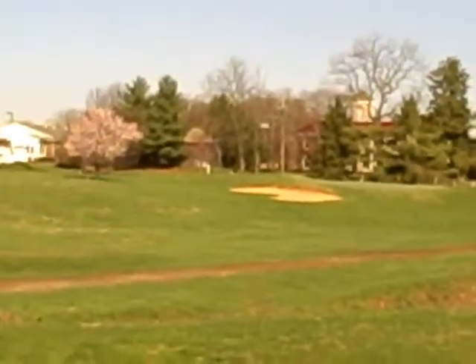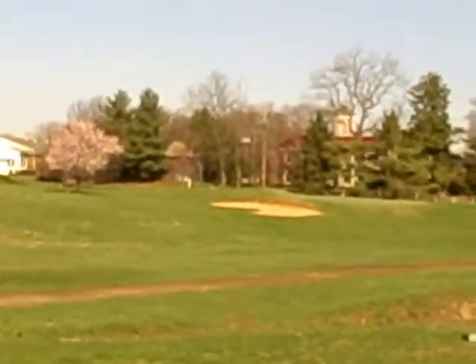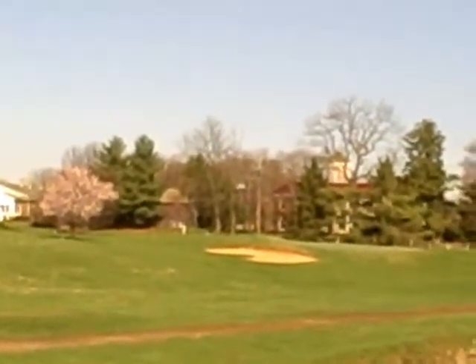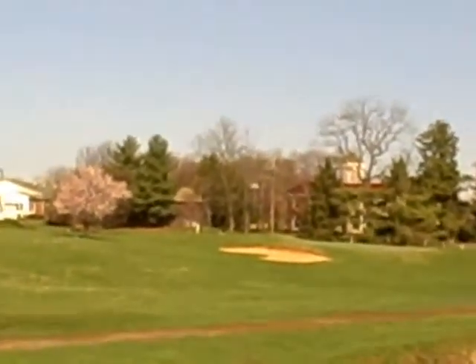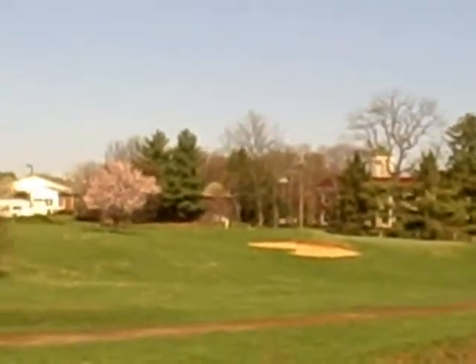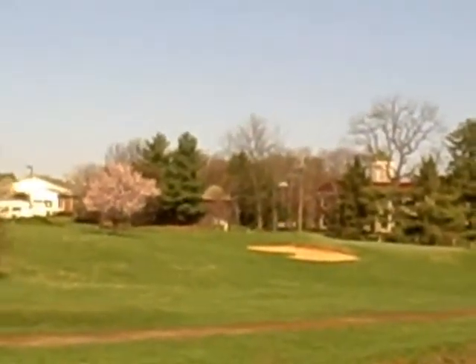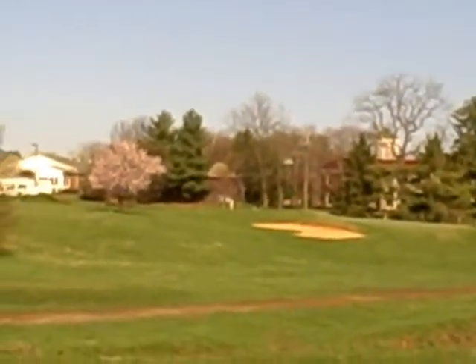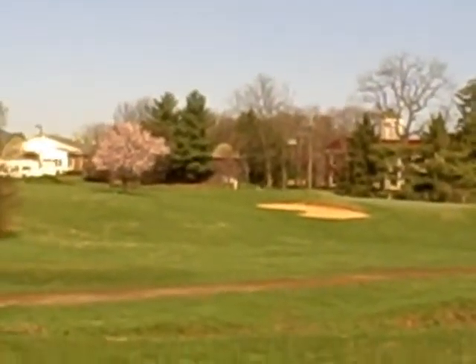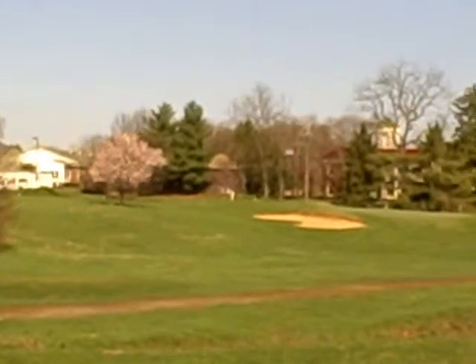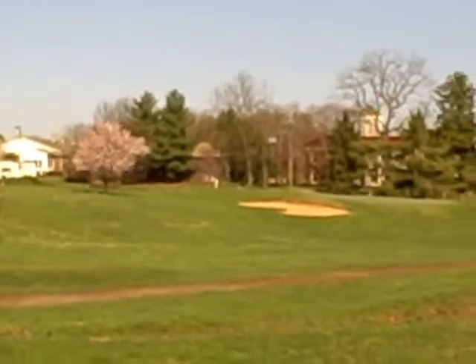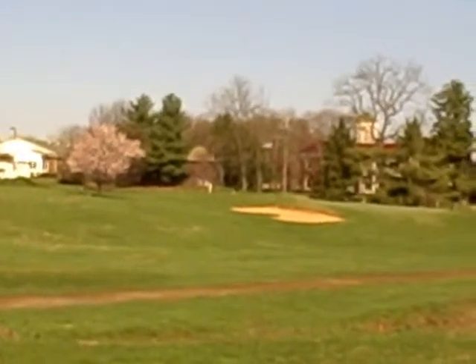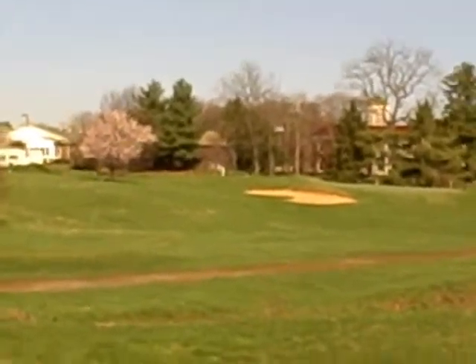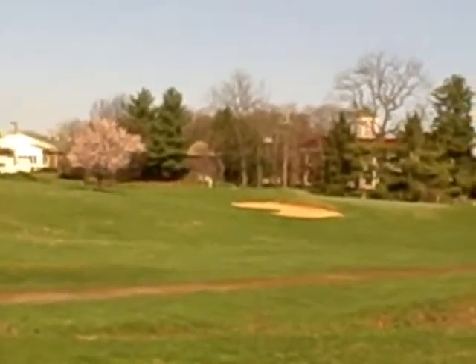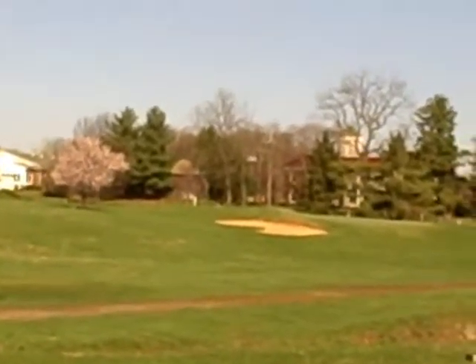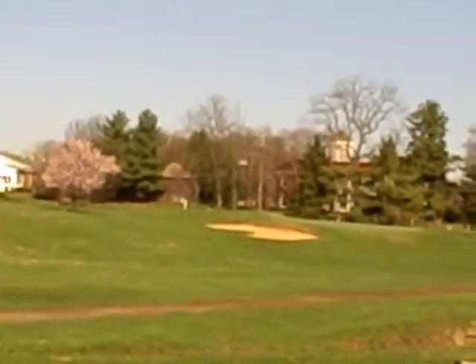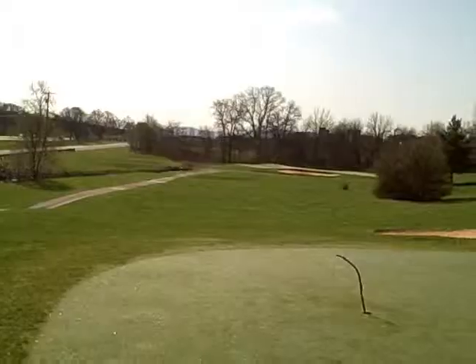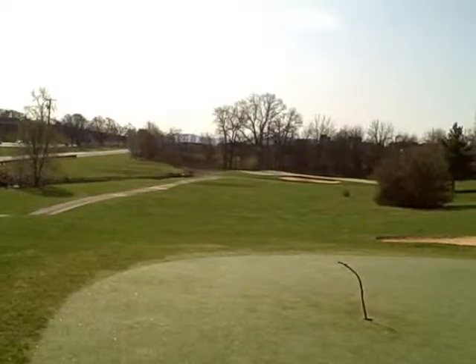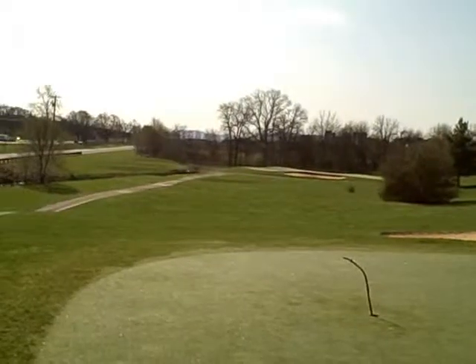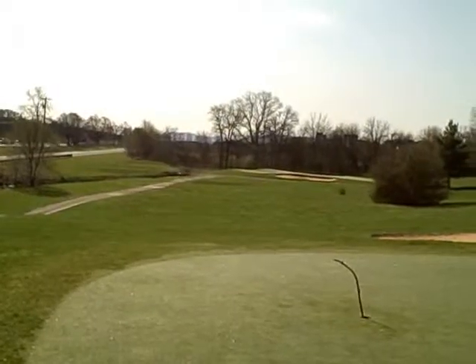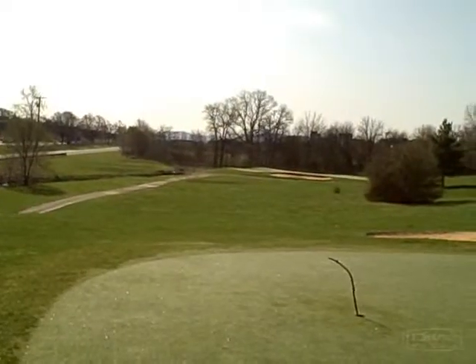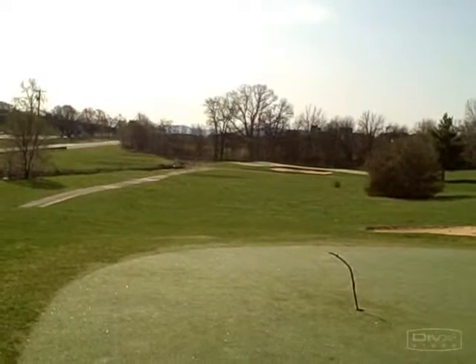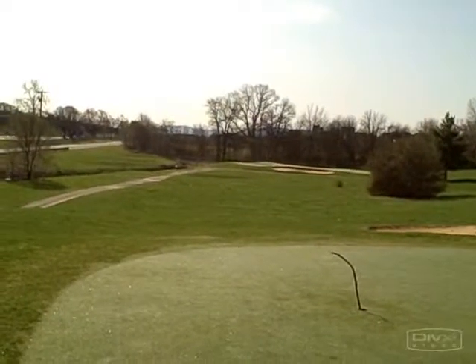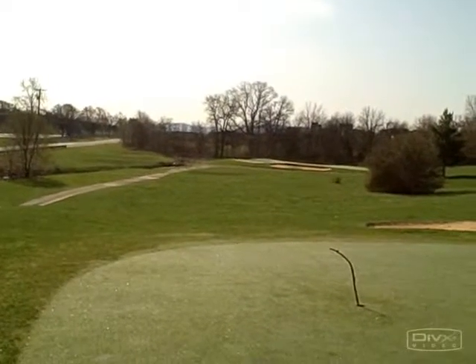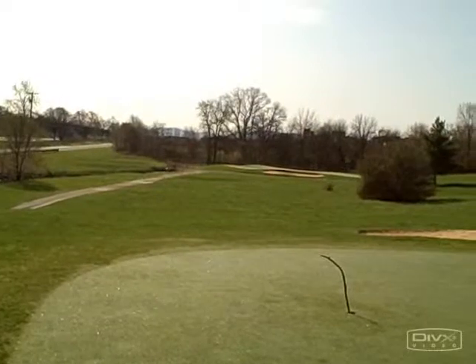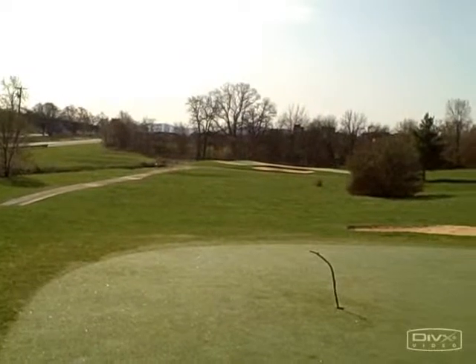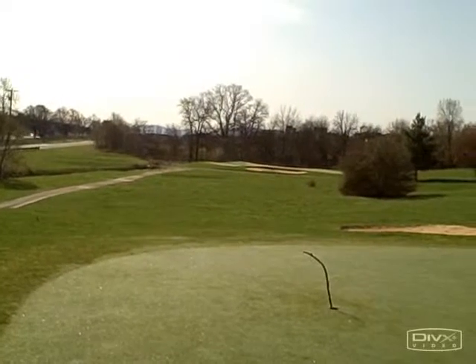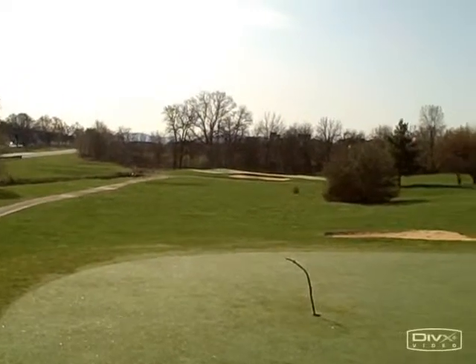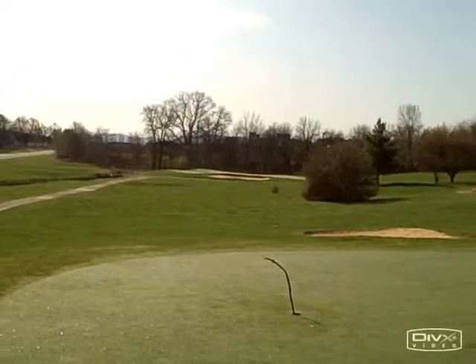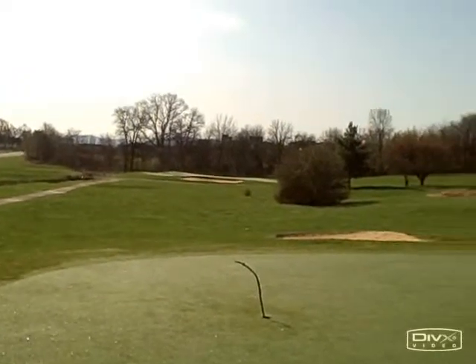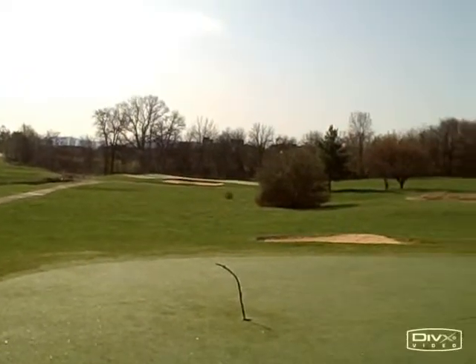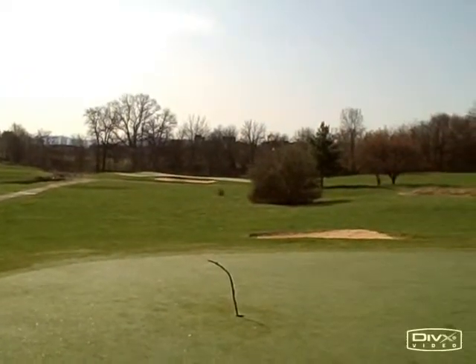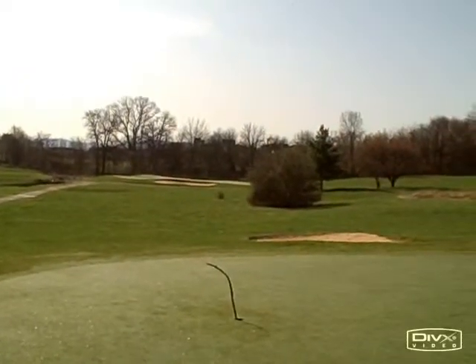My favorite memory of this hole is picking fruit from that nice blossoming plum tree up there — delicious stuff. Looking back from number three green down to the number two green in the distance.